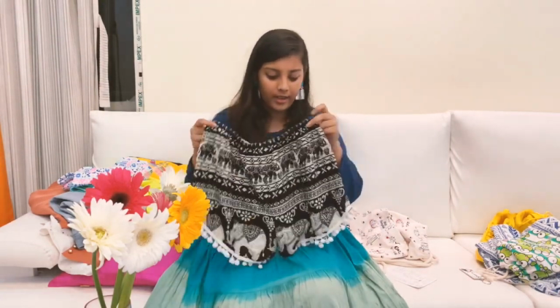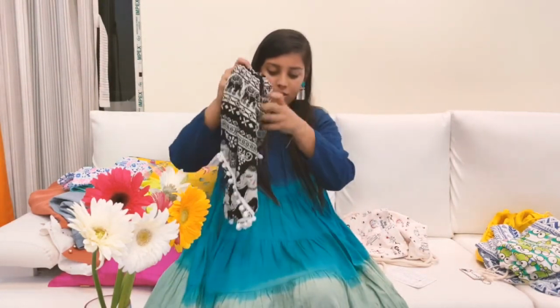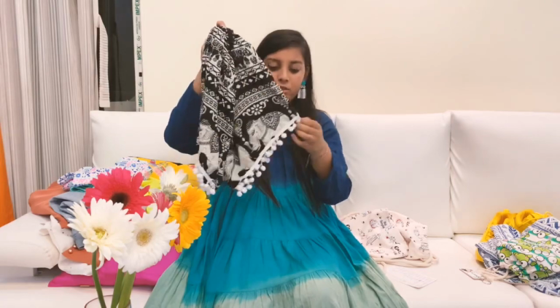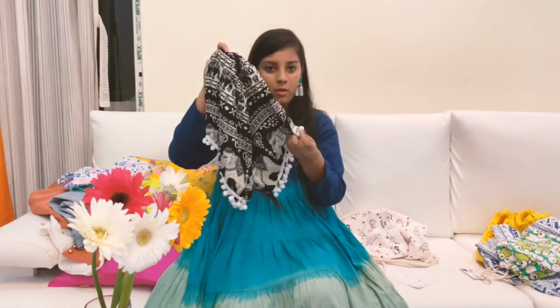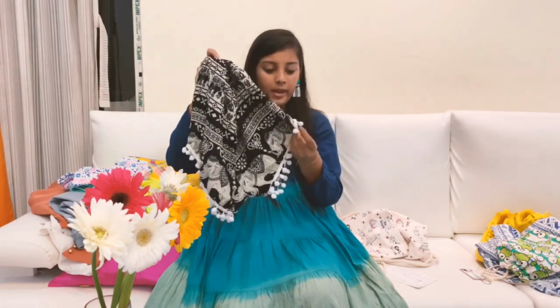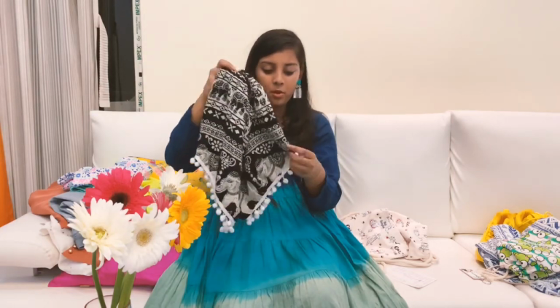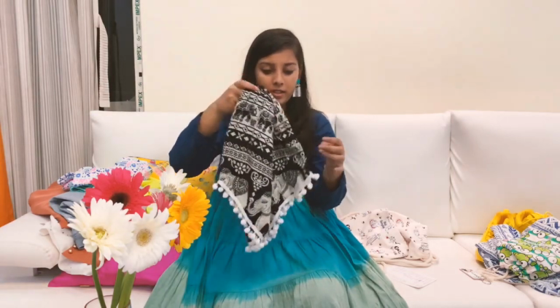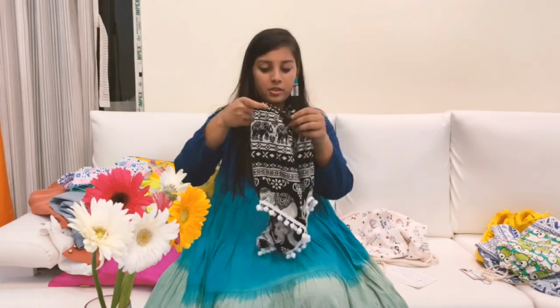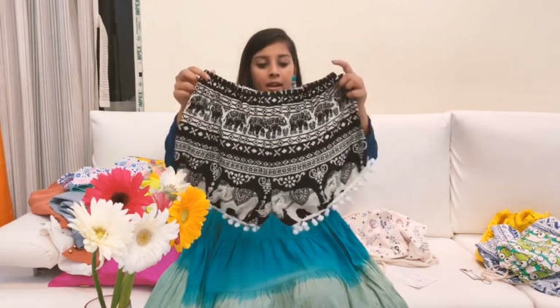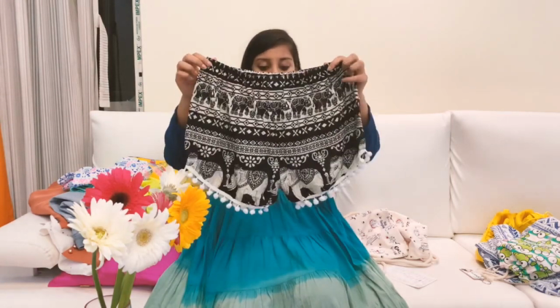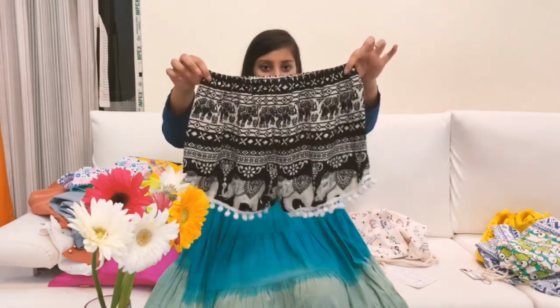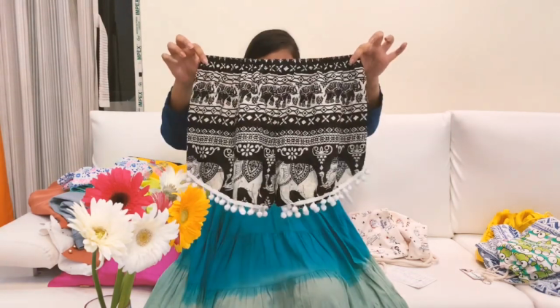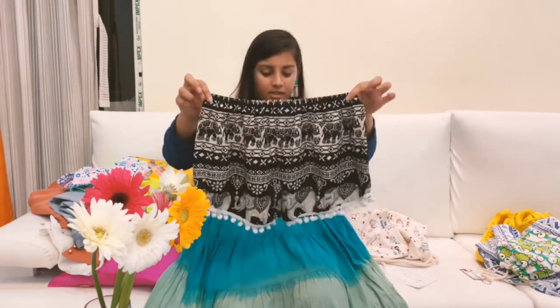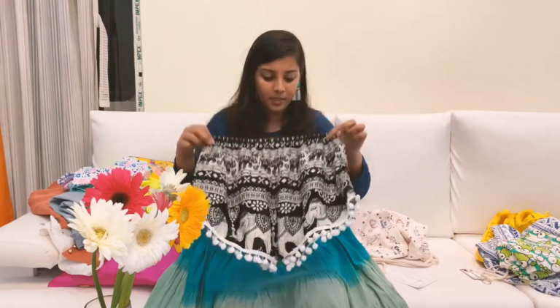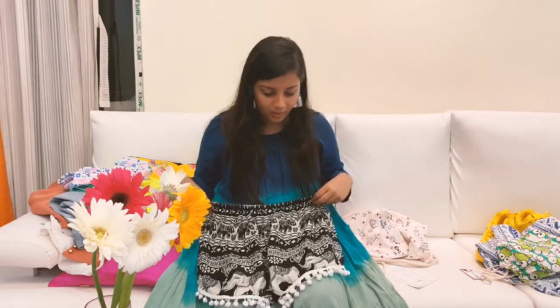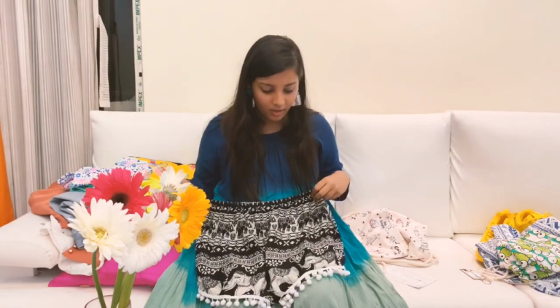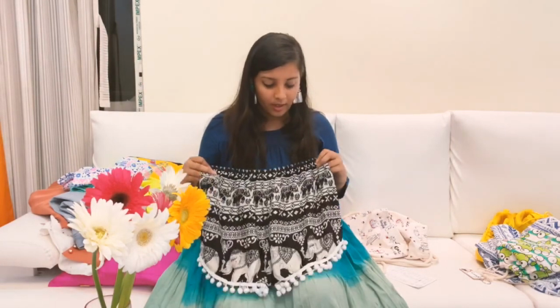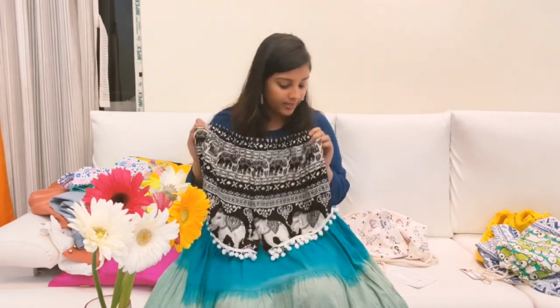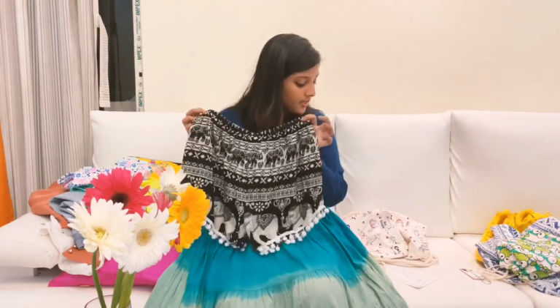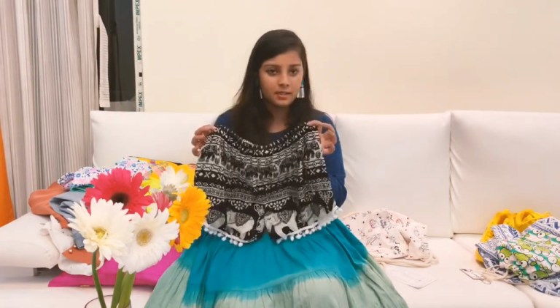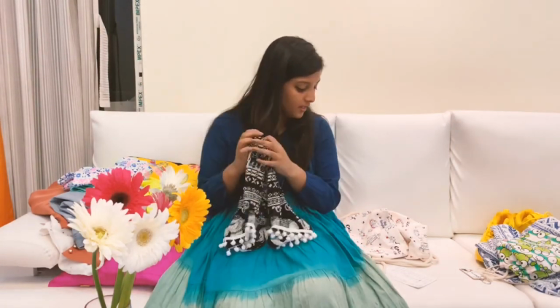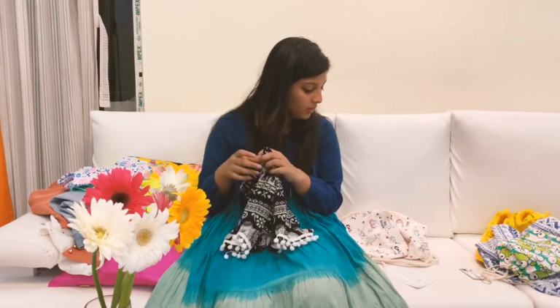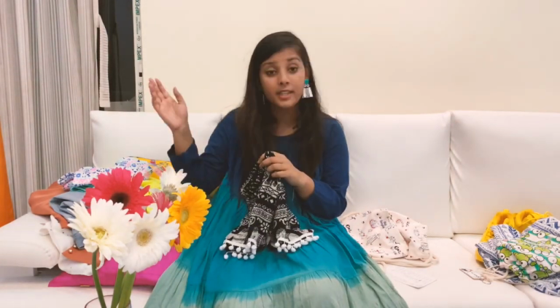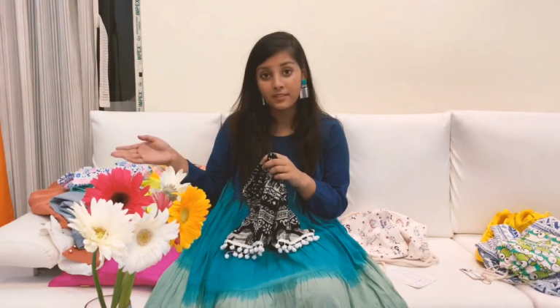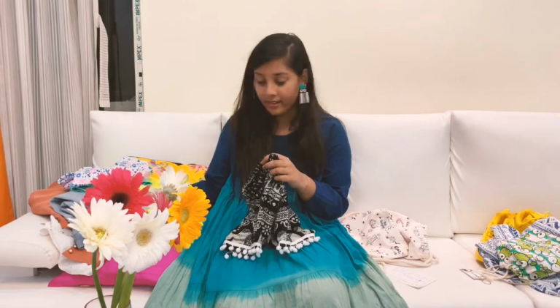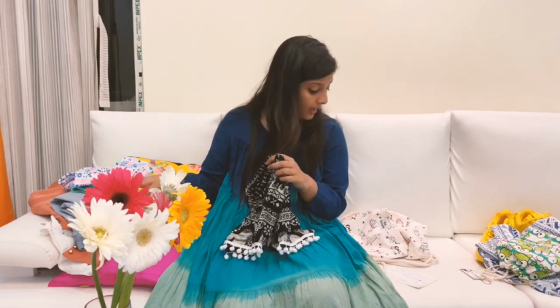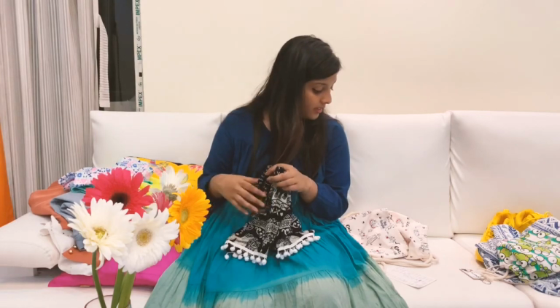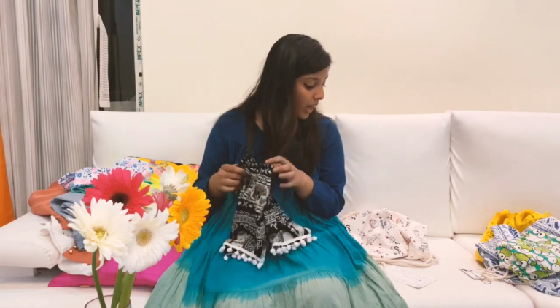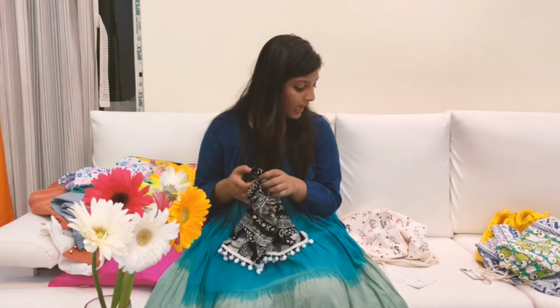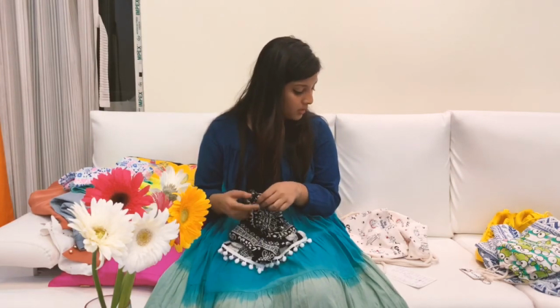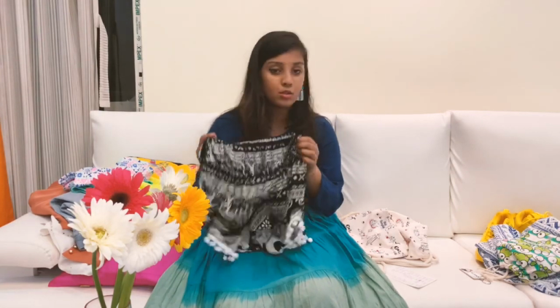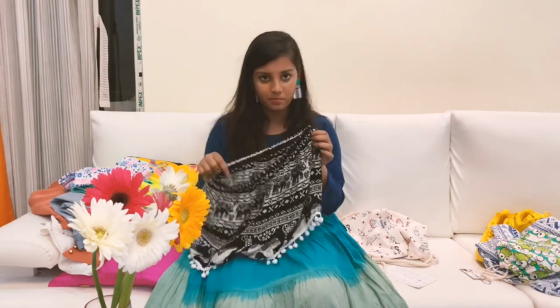This is another shorts from a different shop. It has got cute white pom-poms at the bottom and also has a bohemian look. This is a bit more expensive than the previous ones at around 100 Thai baht, which is 240 rupees.